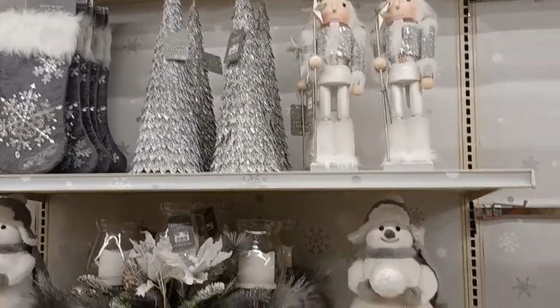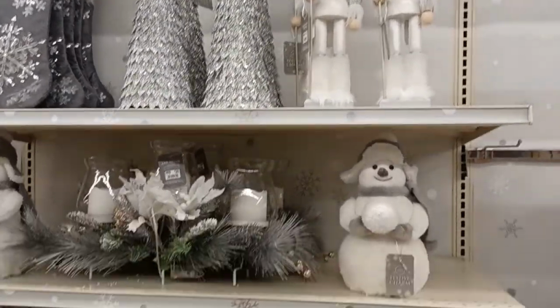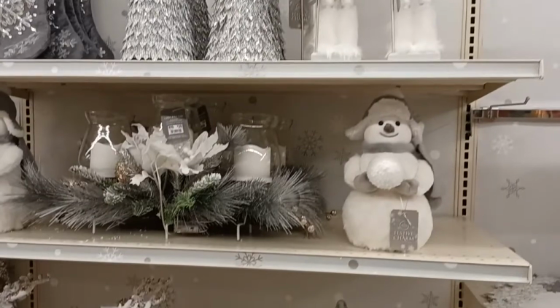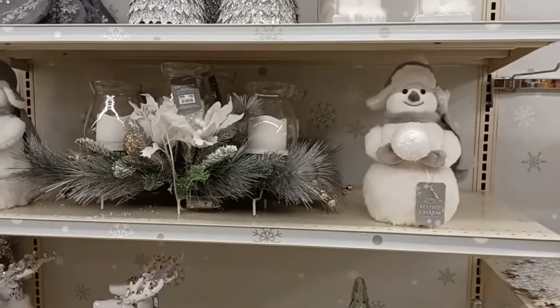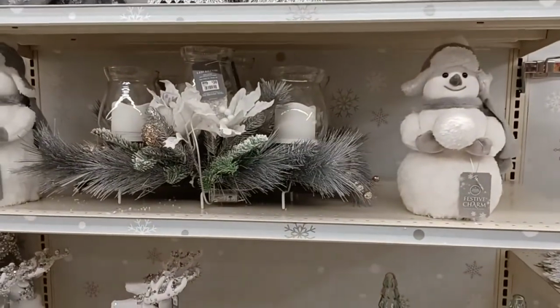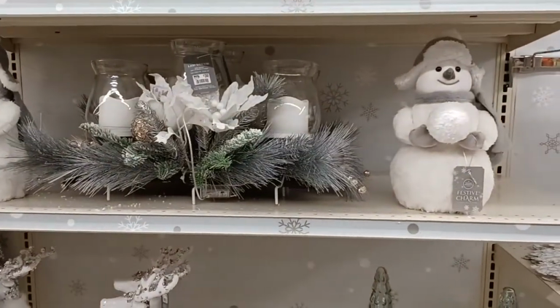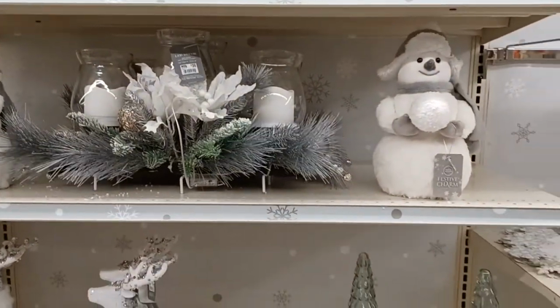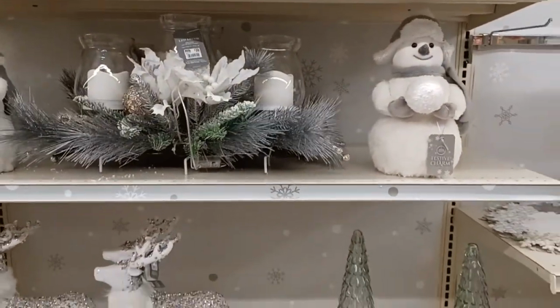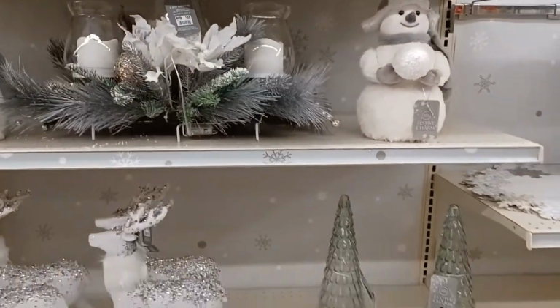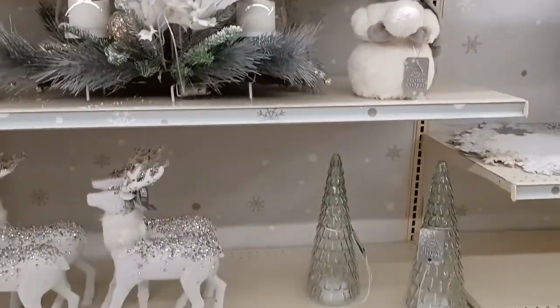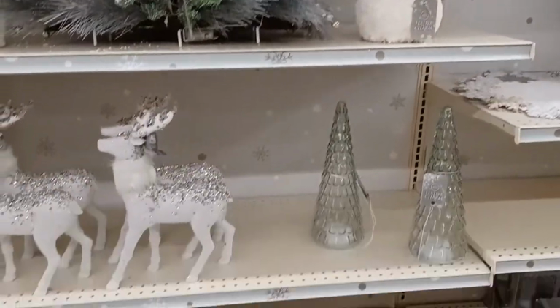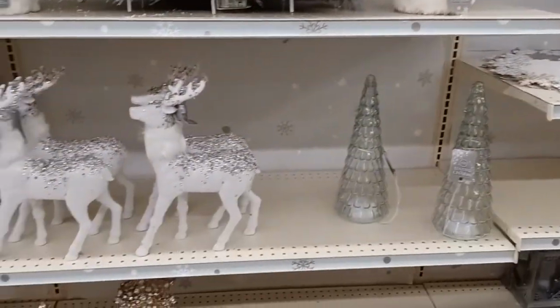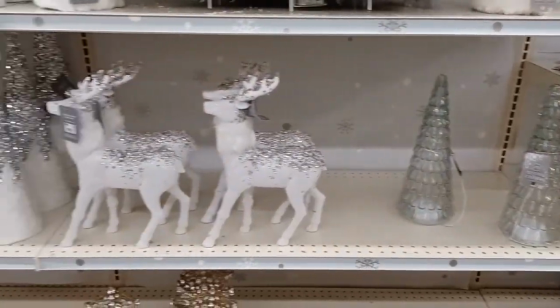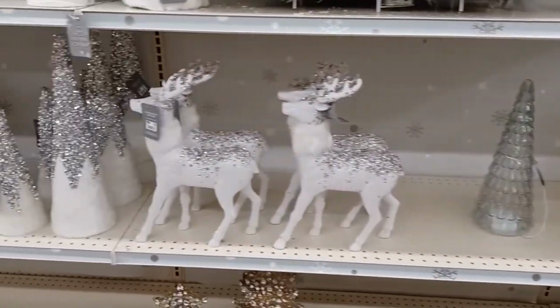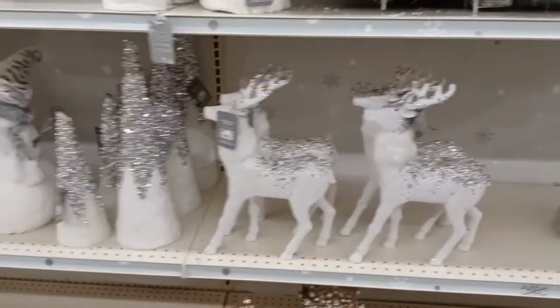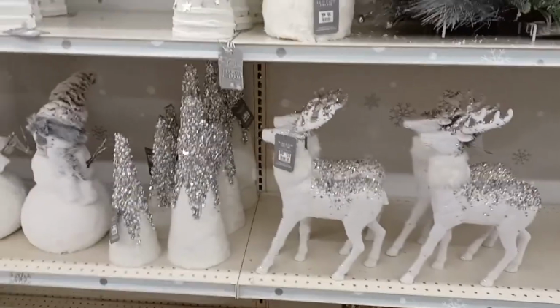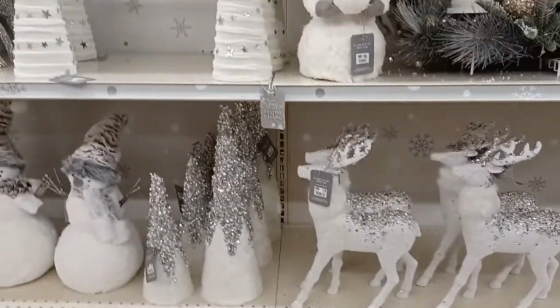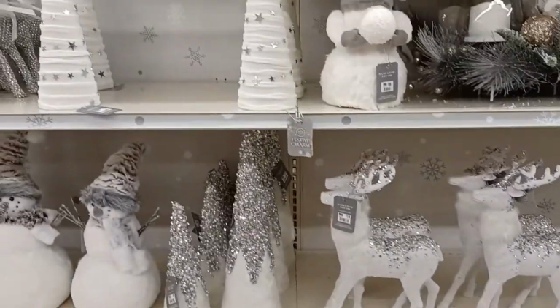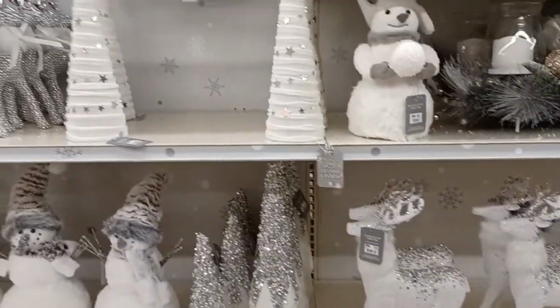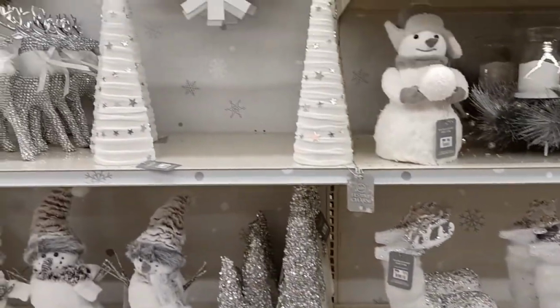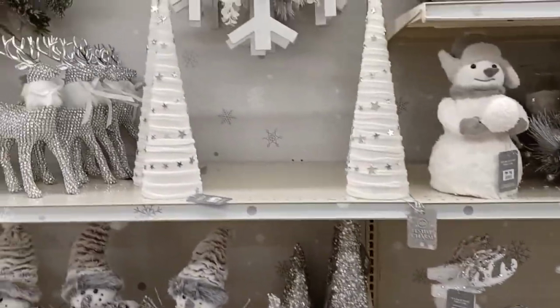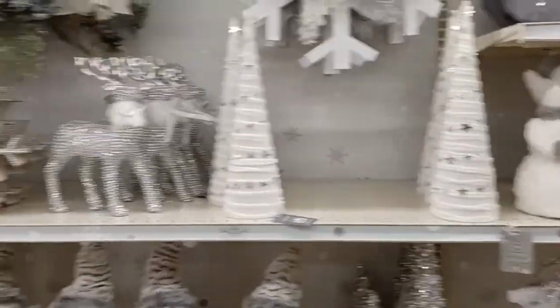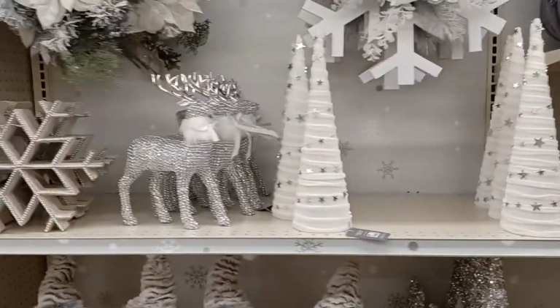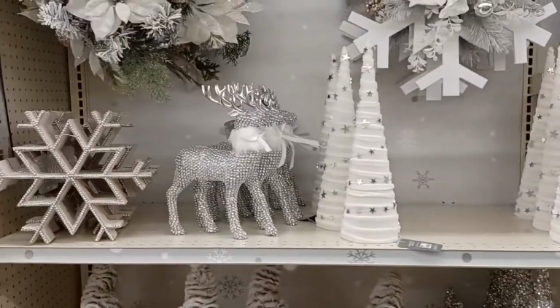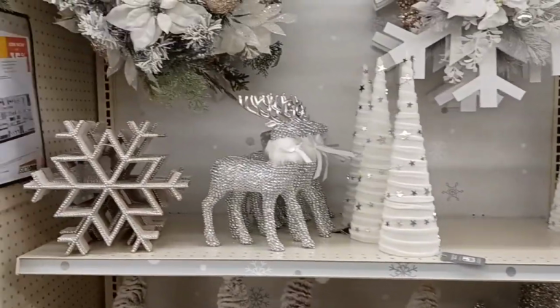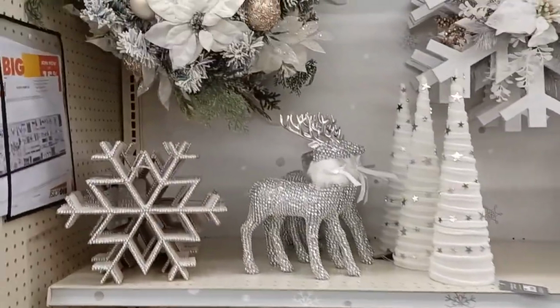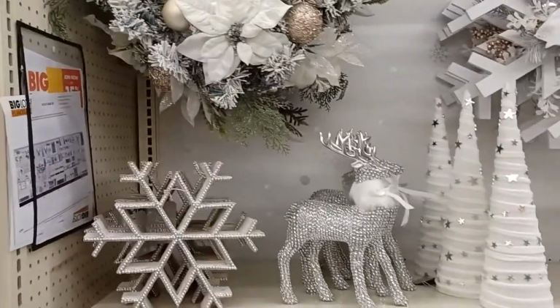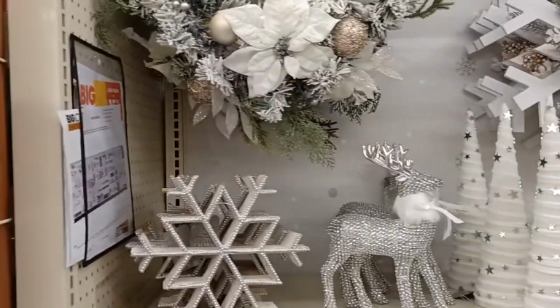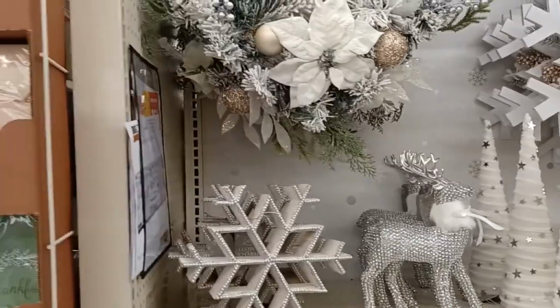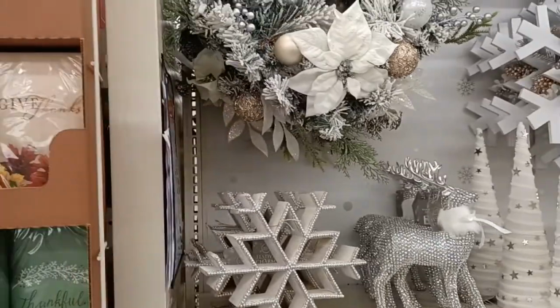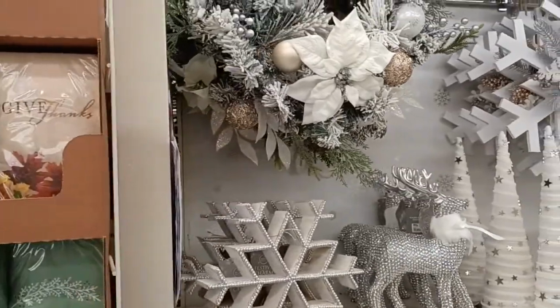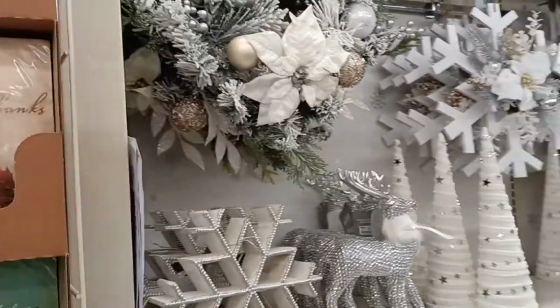The Nutcrackers are adorable. Their prices are actually really good — Big Lots is bringing it. They're bringing their game this year. And if you notice: glitter, glitter, glitter girls, there's glitter everywhere.